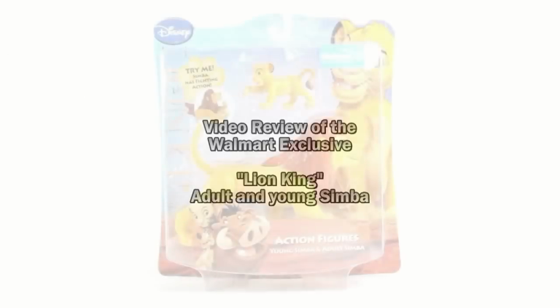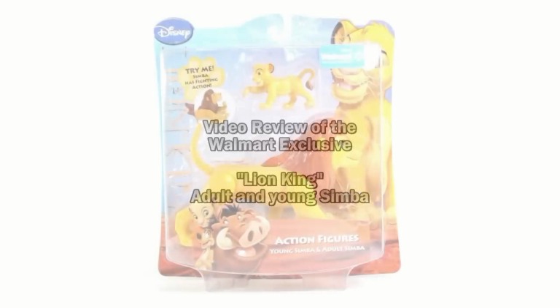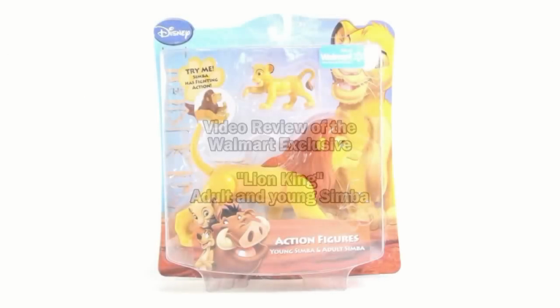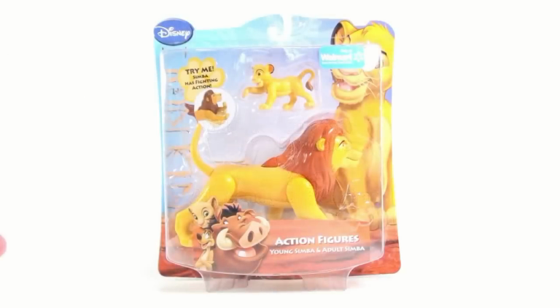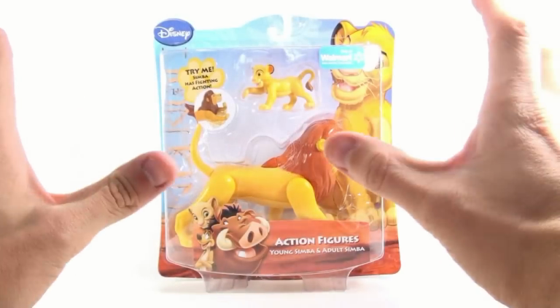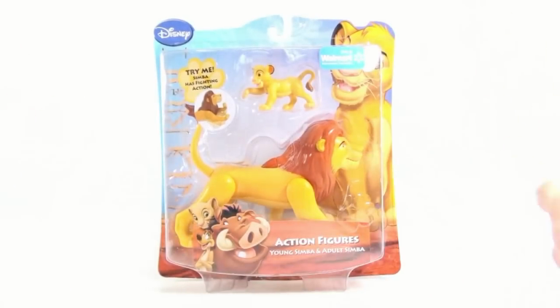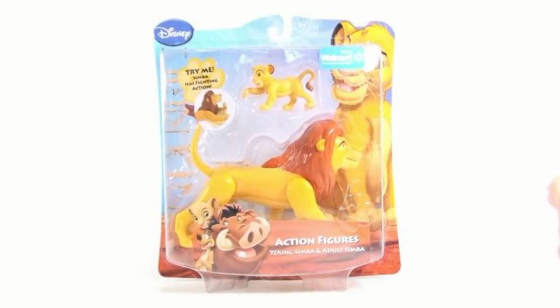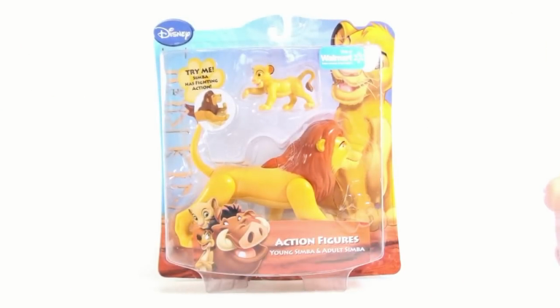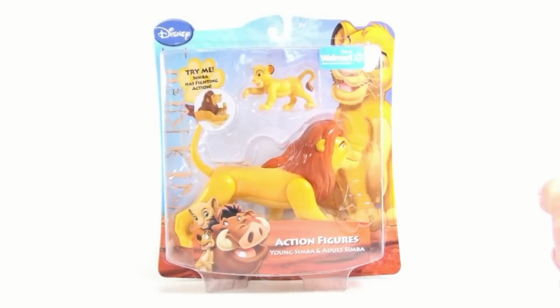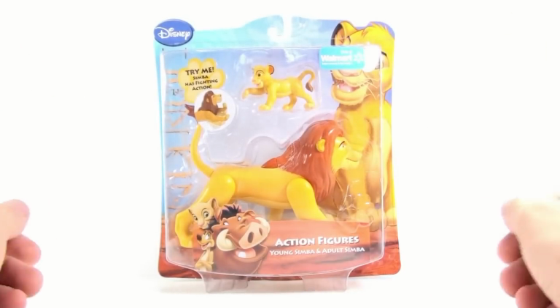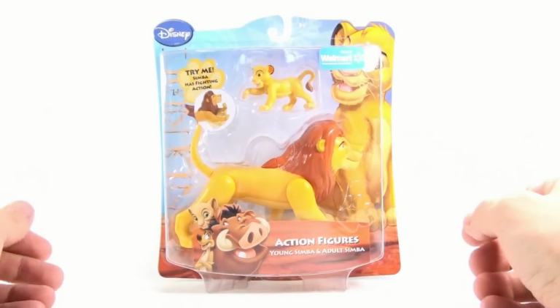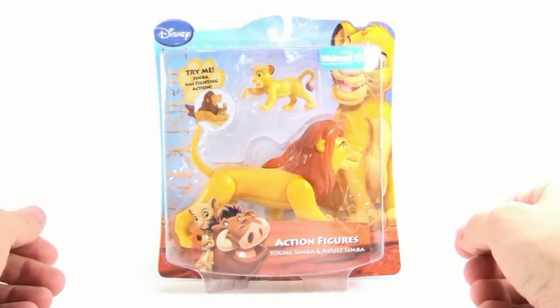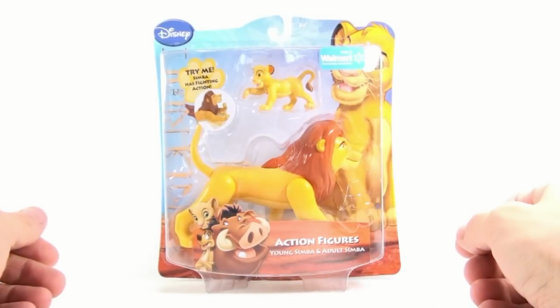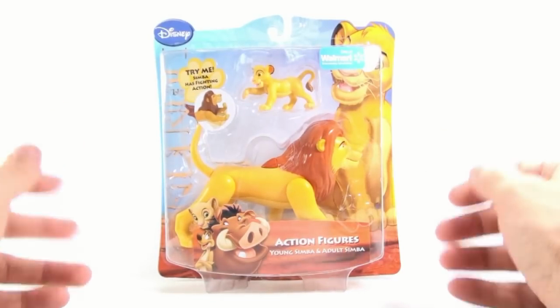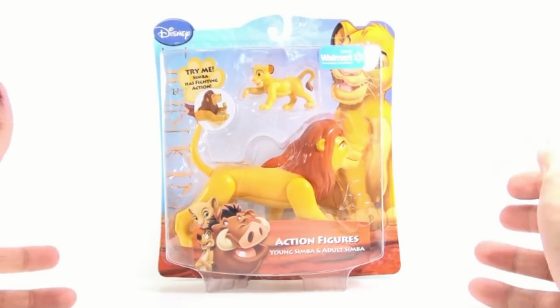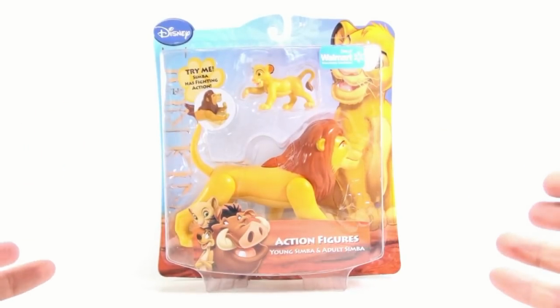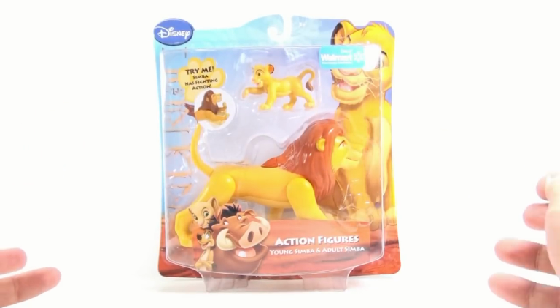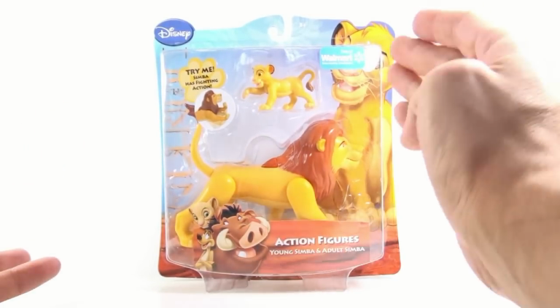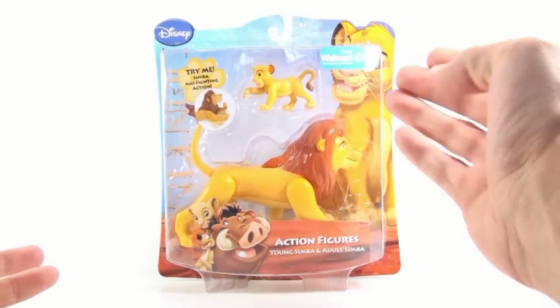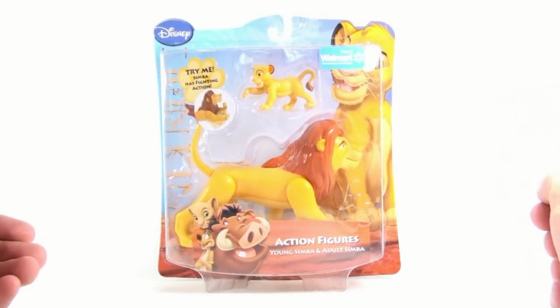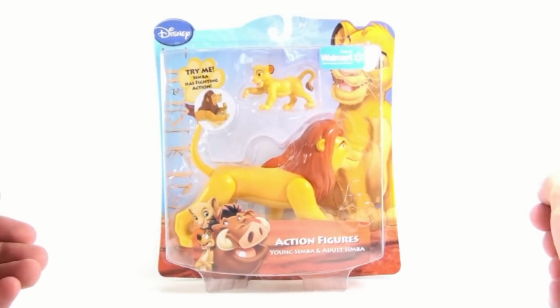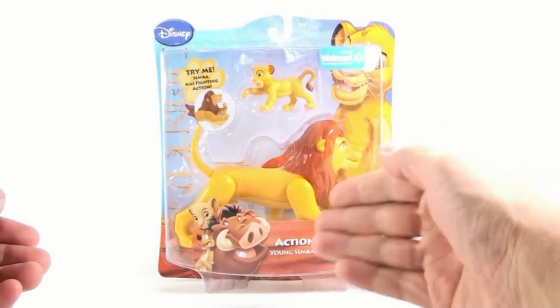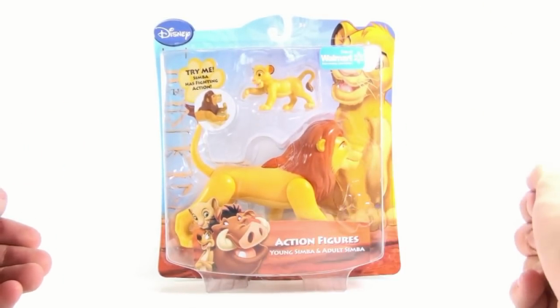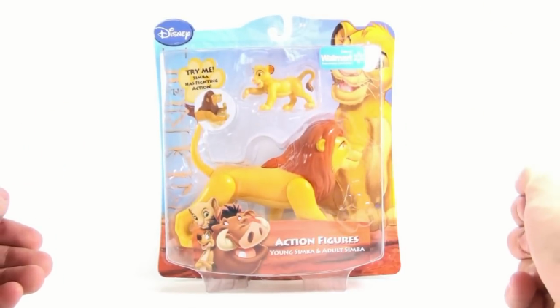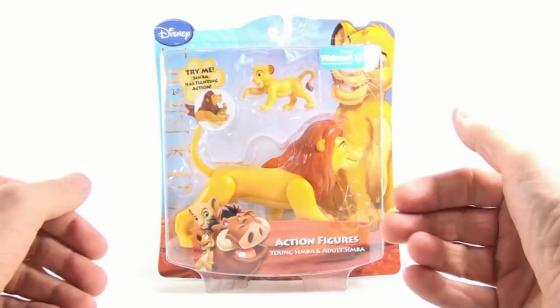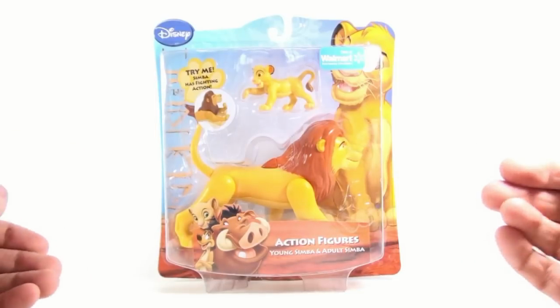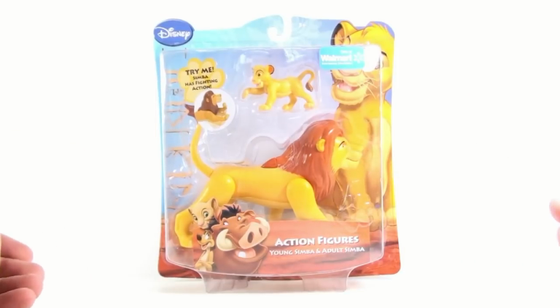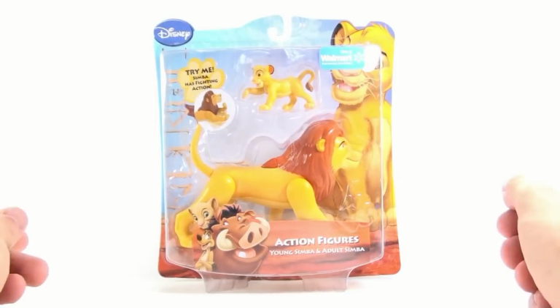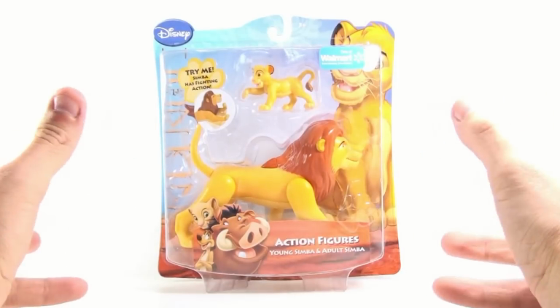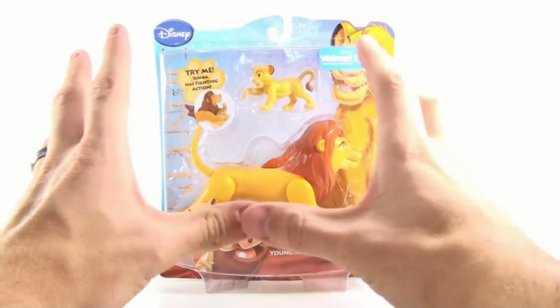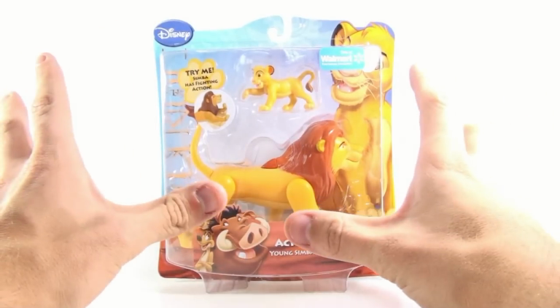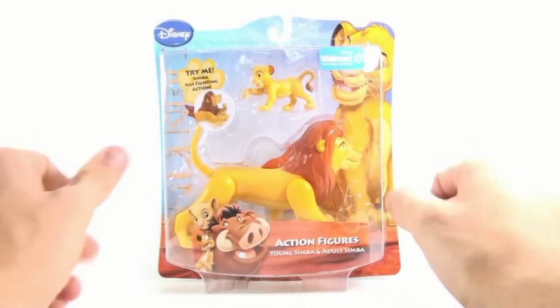This is Optimus, coming at you with another and final video review. Today we're going to be taking a look at the brand new Lion King action figure available only at Walmart — young Simba and the adult Simba.